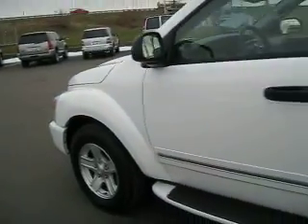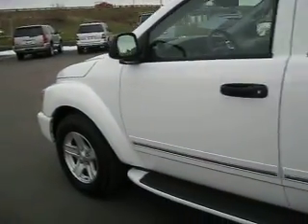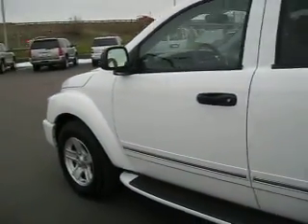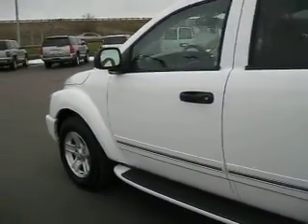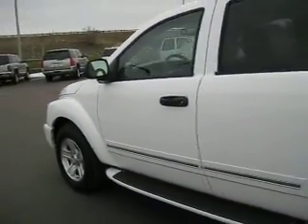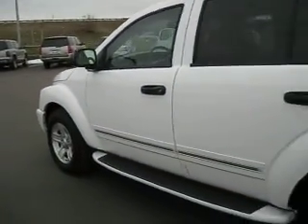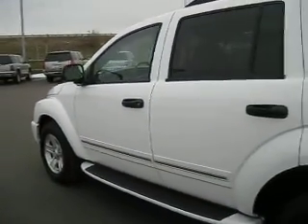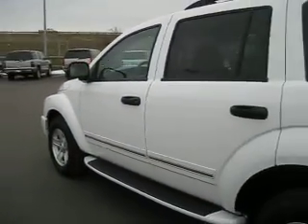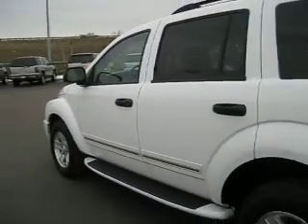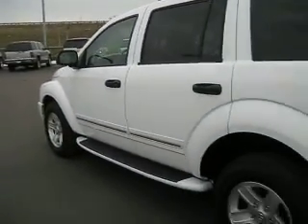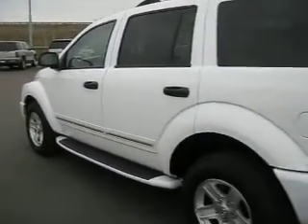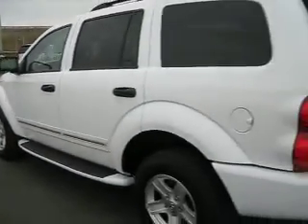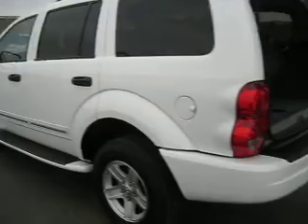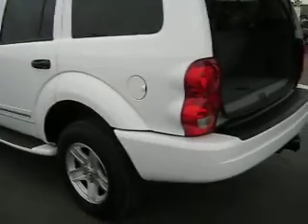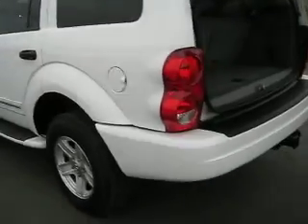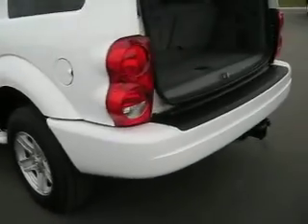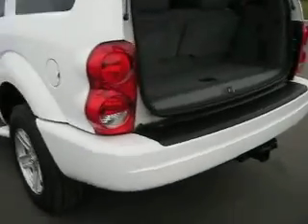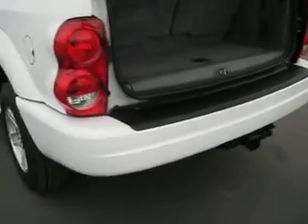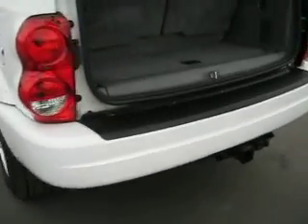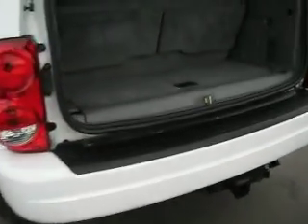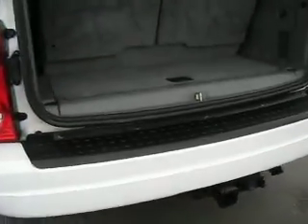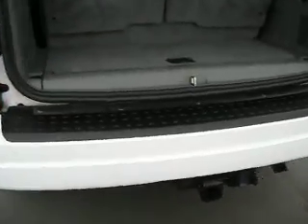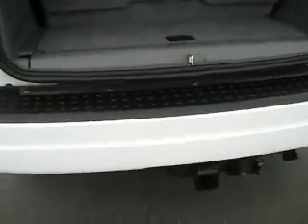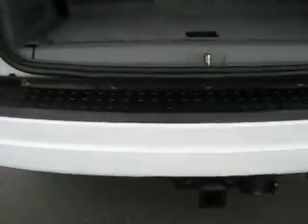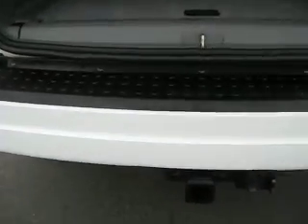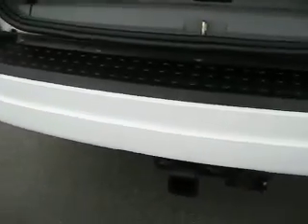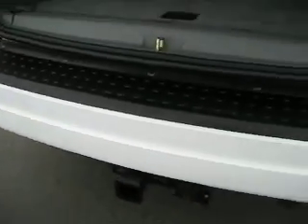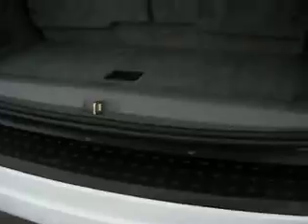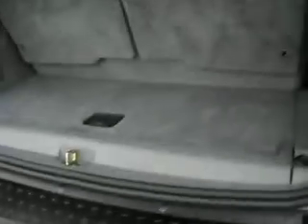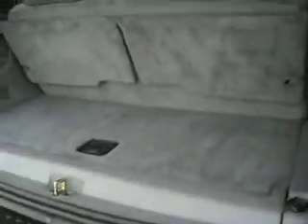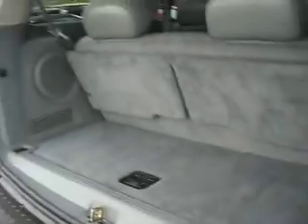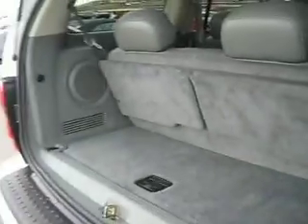The exterior is in great condition as well with no major dents, dings, or chips. It also has towing capabilities with cargo room.